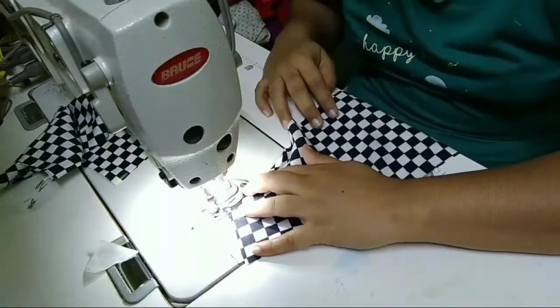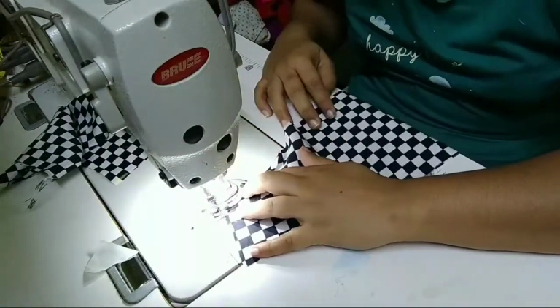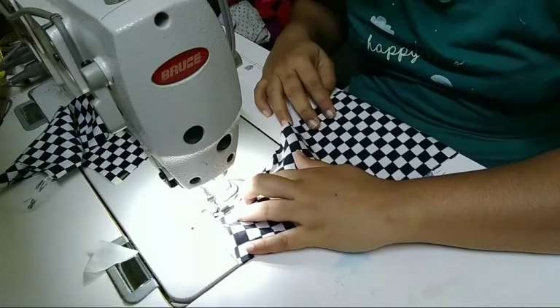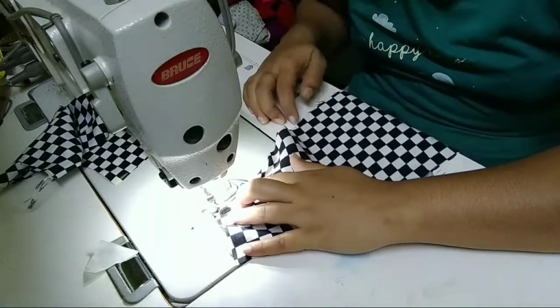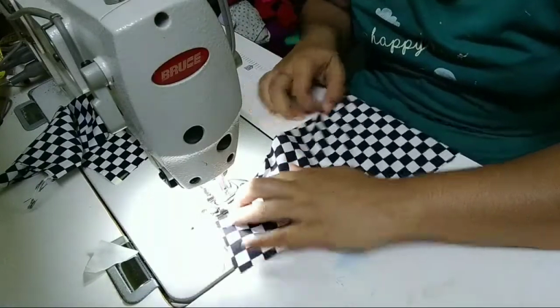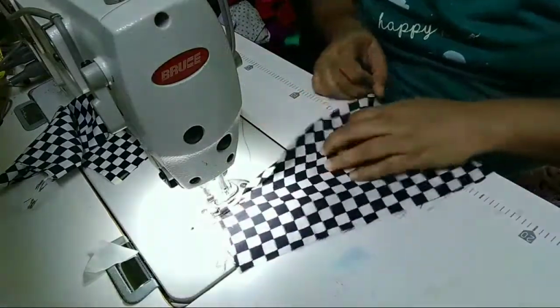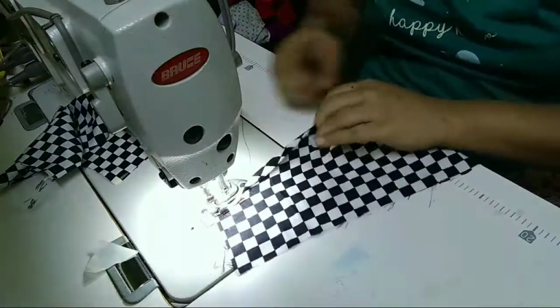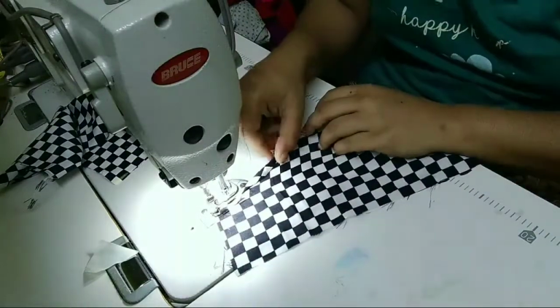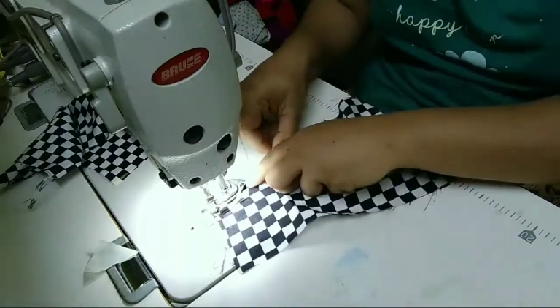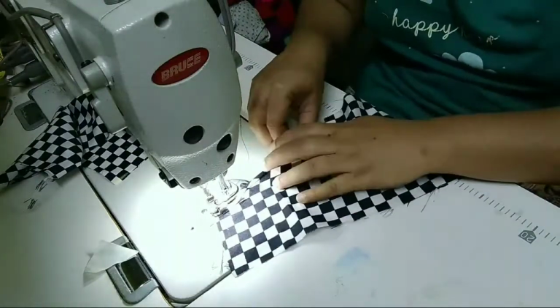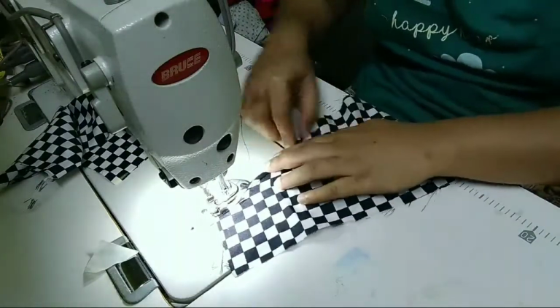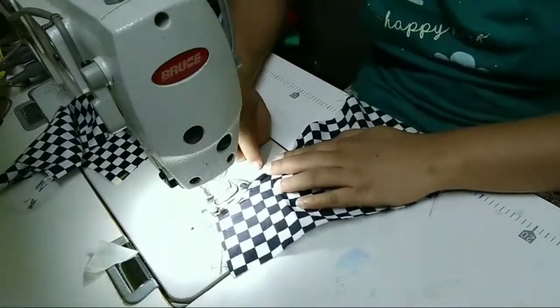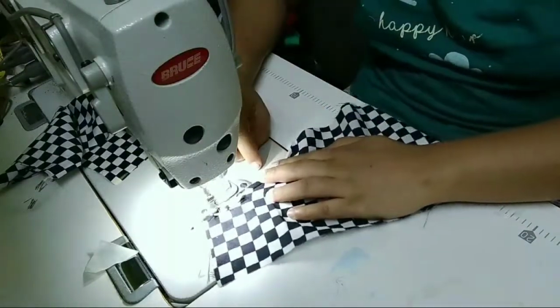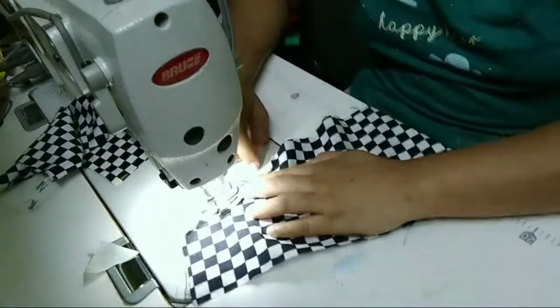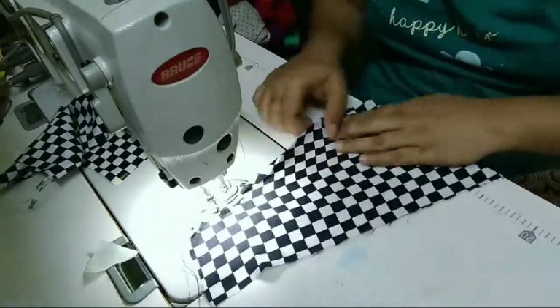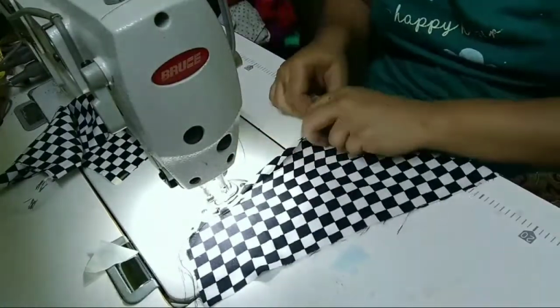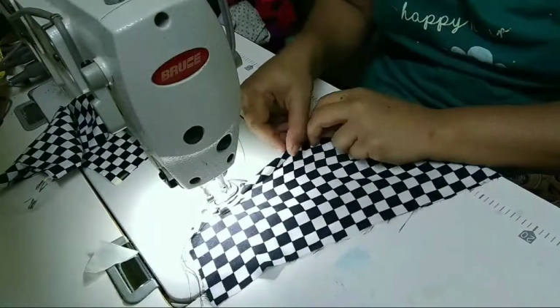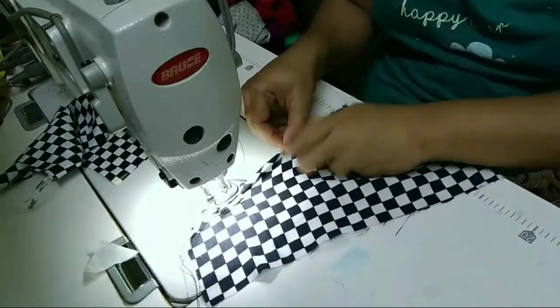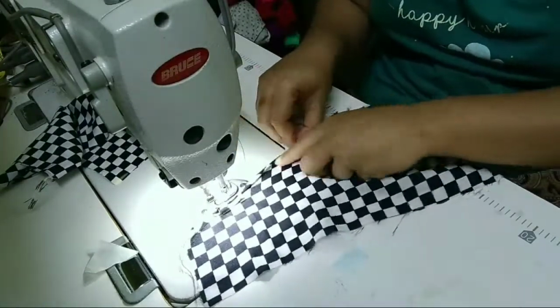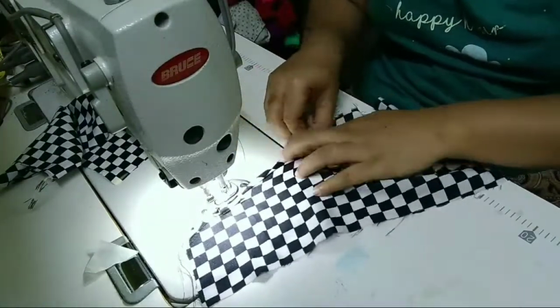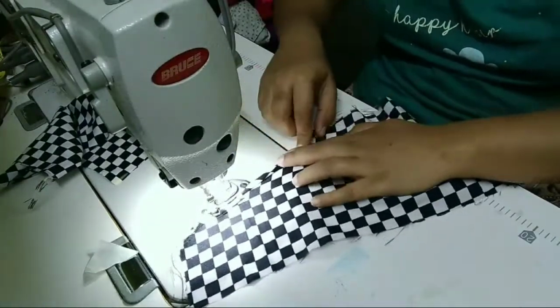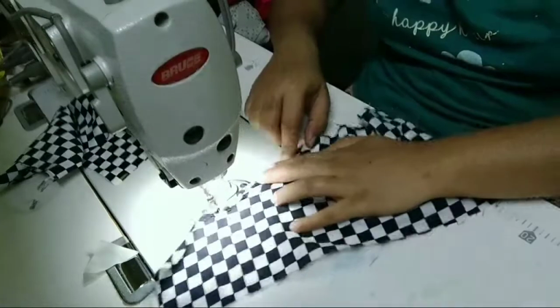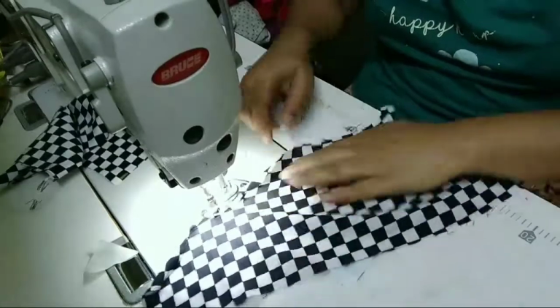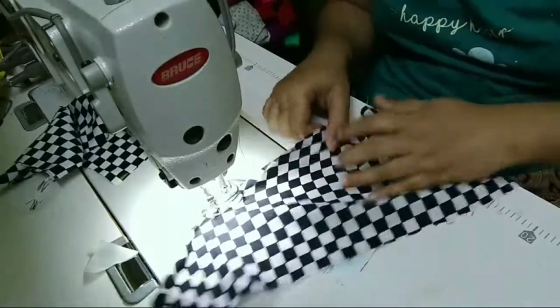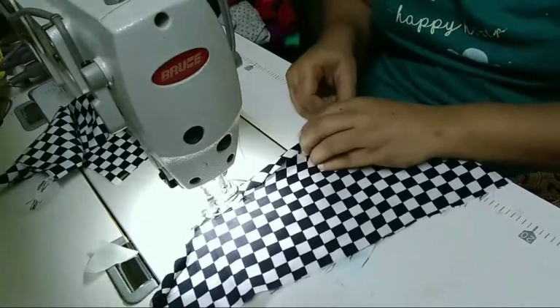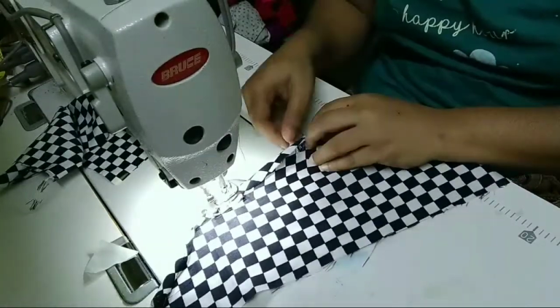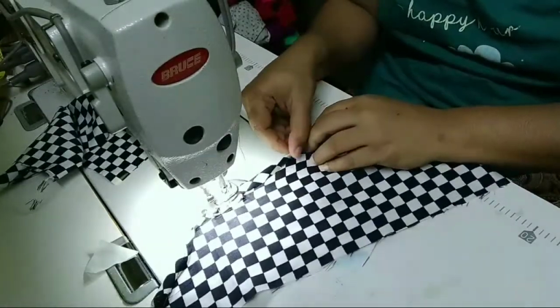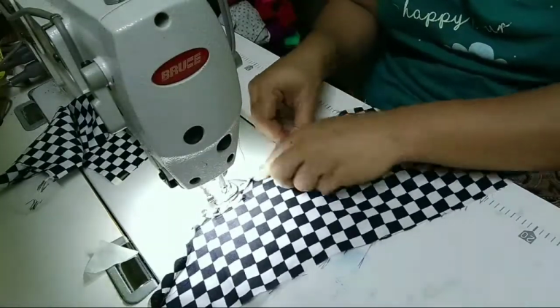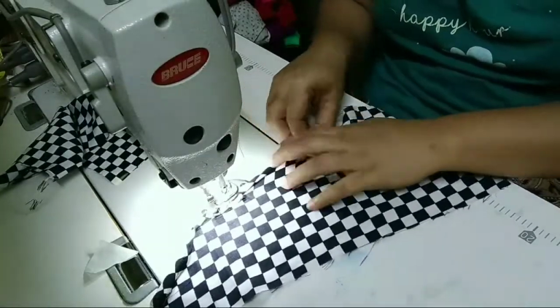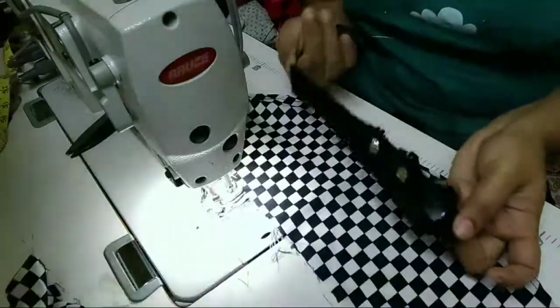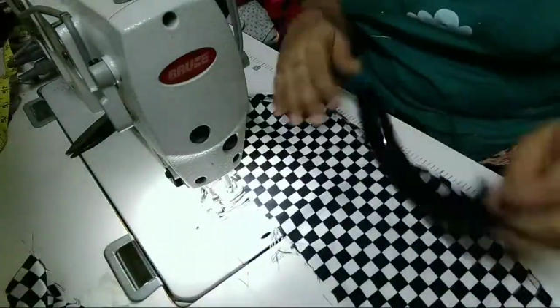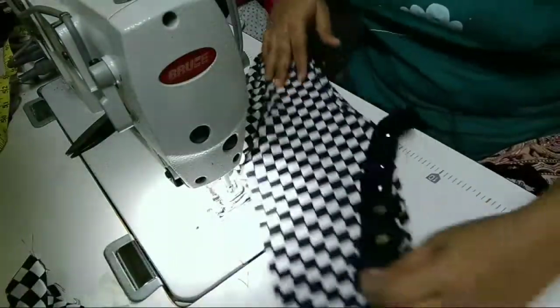I will do the same size as I was using with a straight cutting. I am going to cut the side portion and cut the side portion.